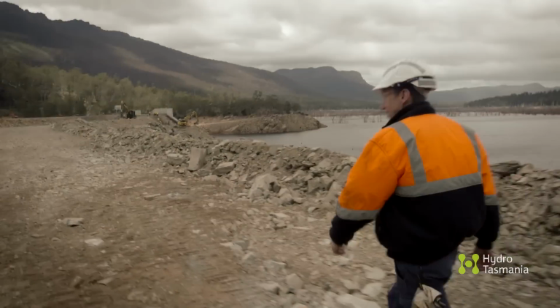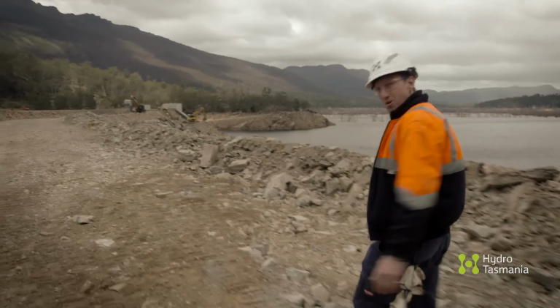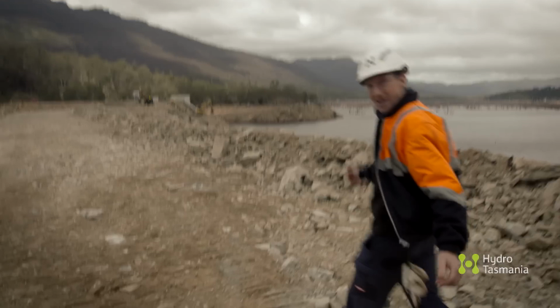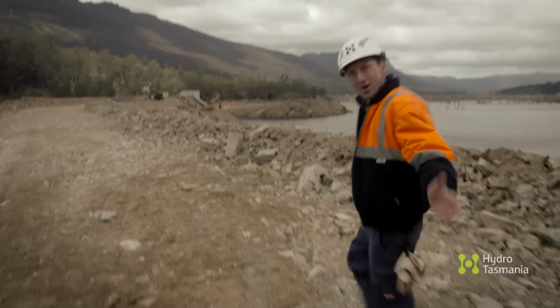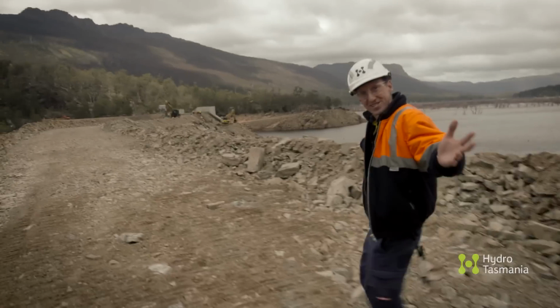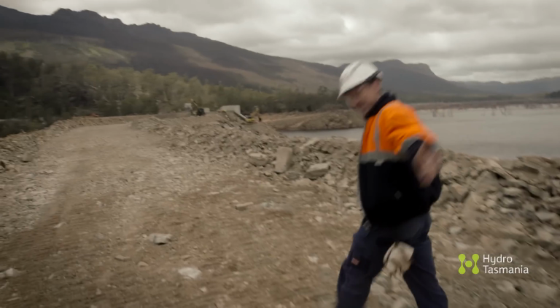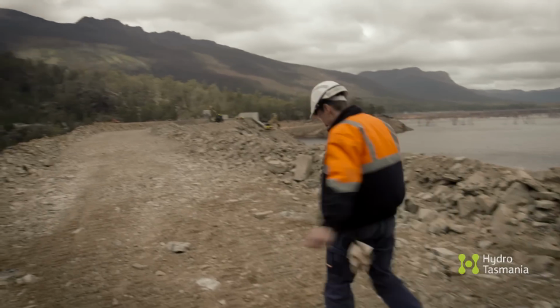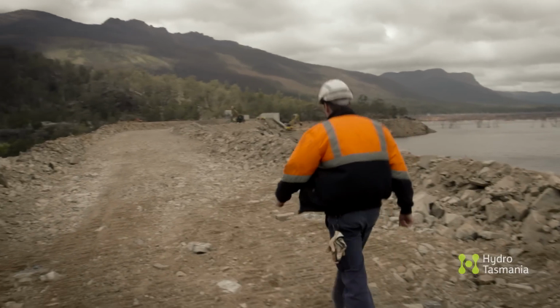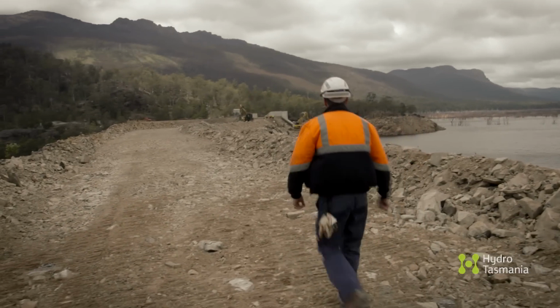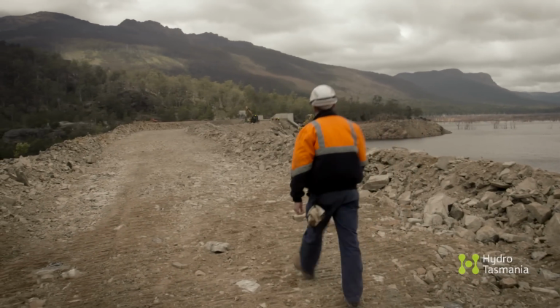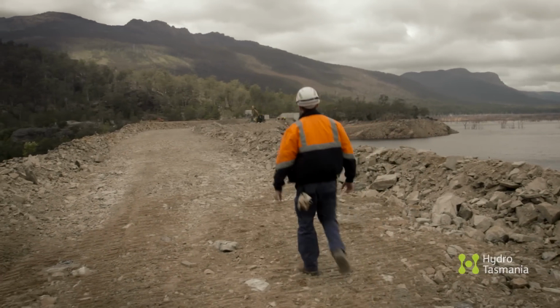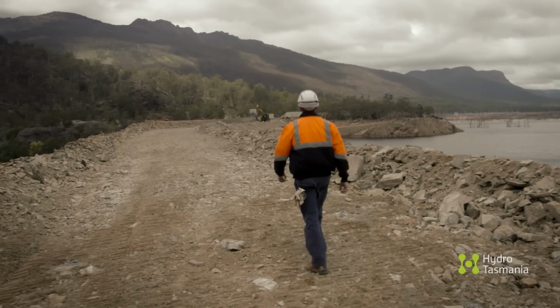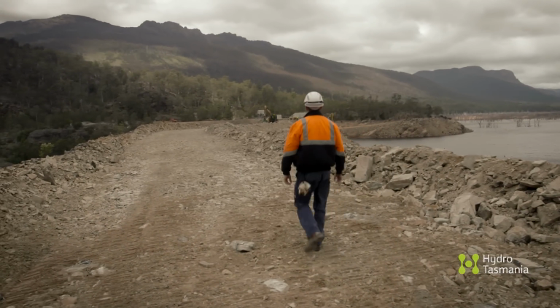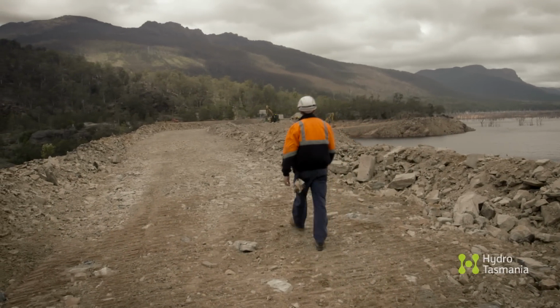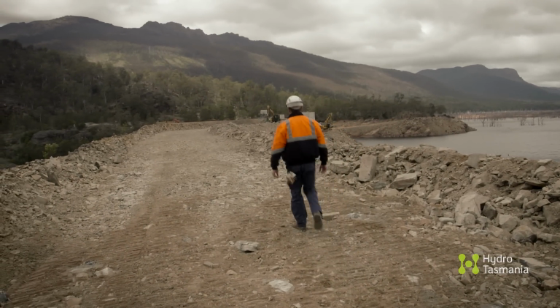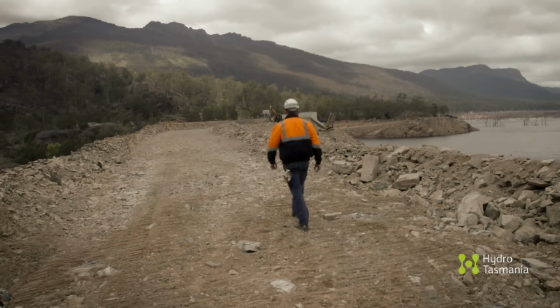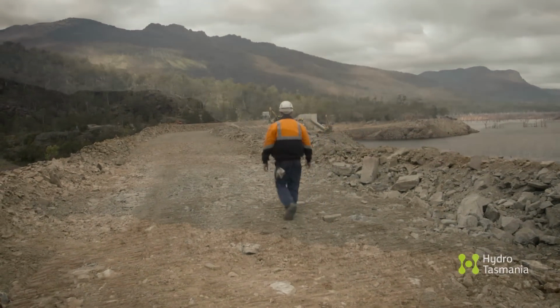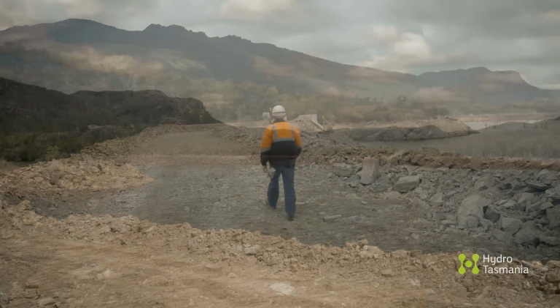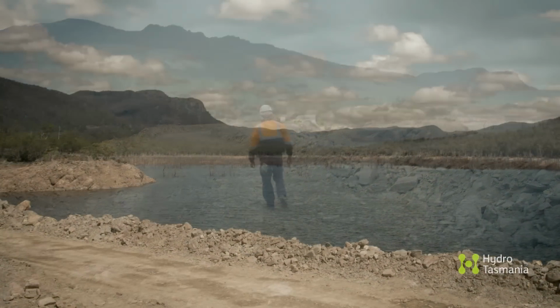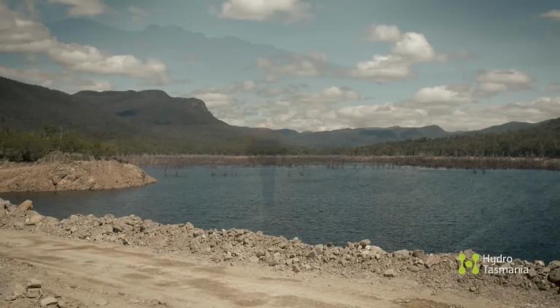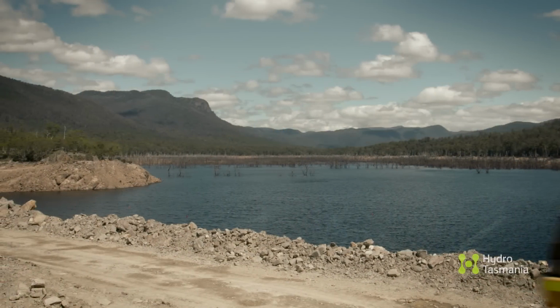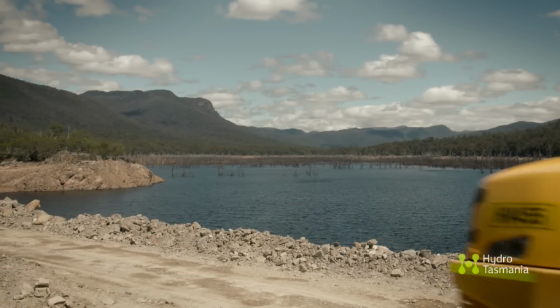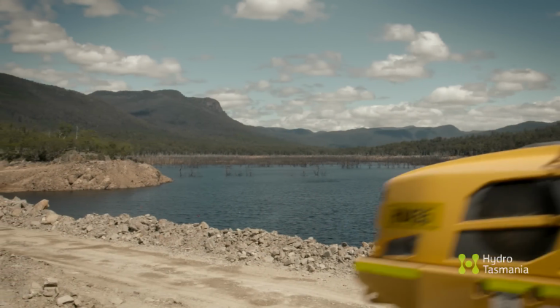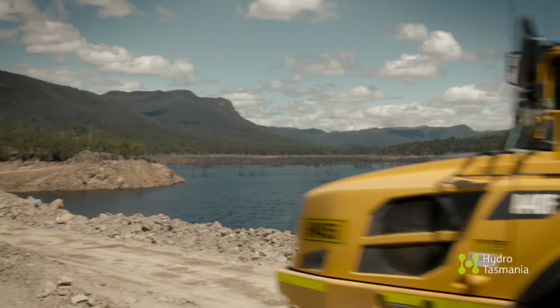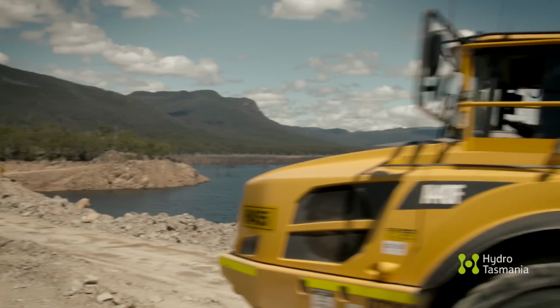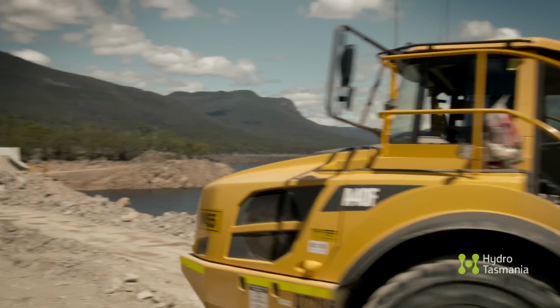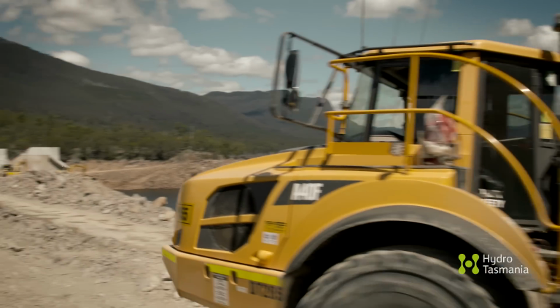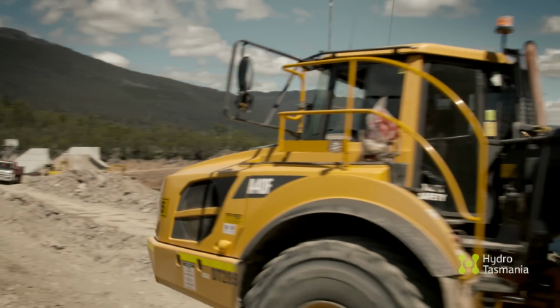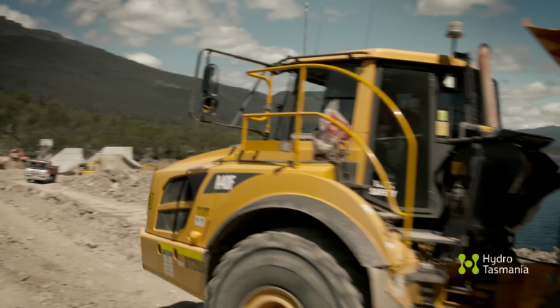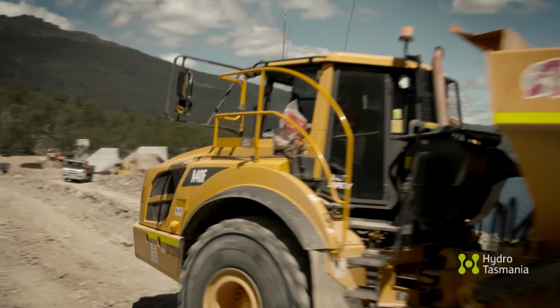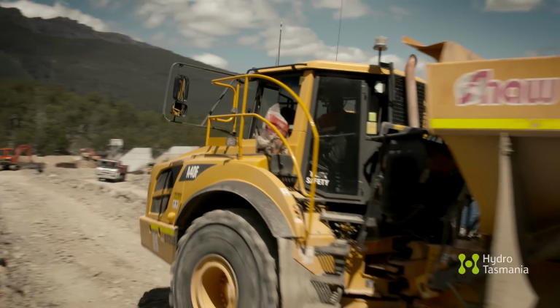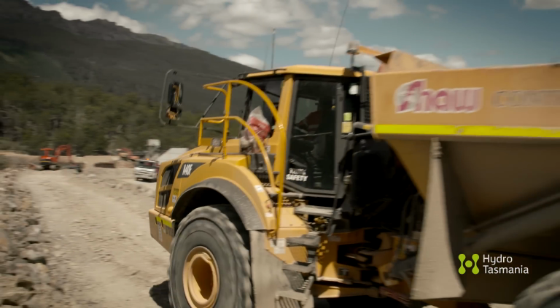This is an unprecedented project in Hydro Tasmania's history in that we're excavating from crest to foundation on a dam that's on a live river.